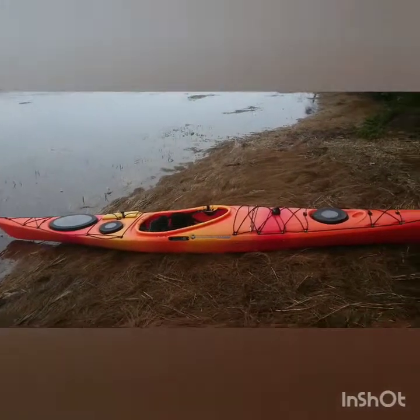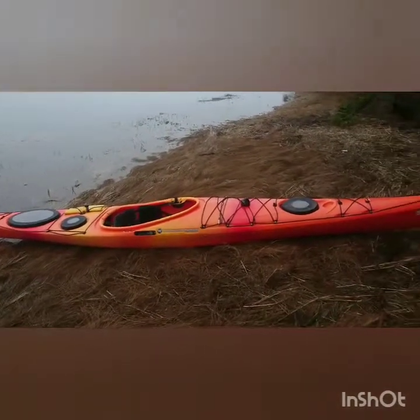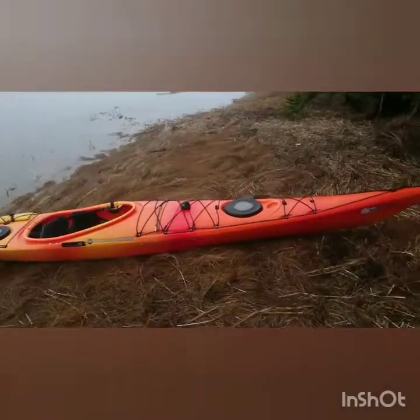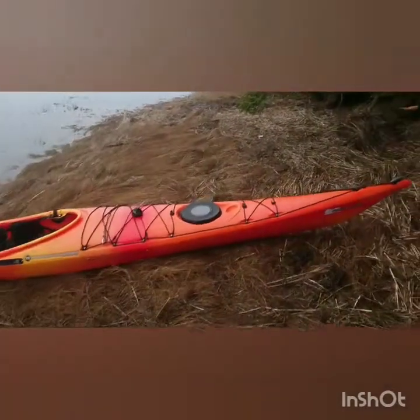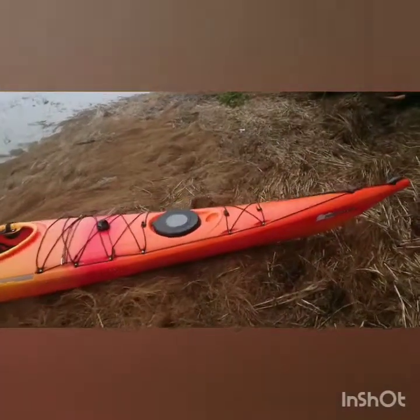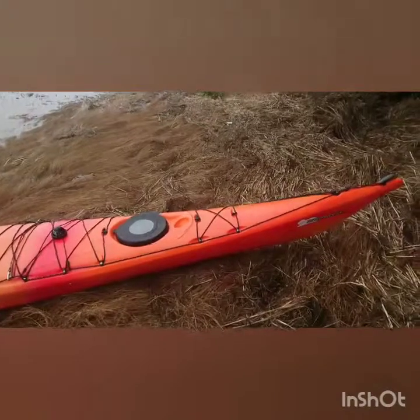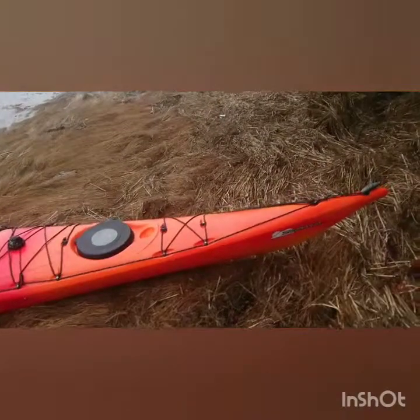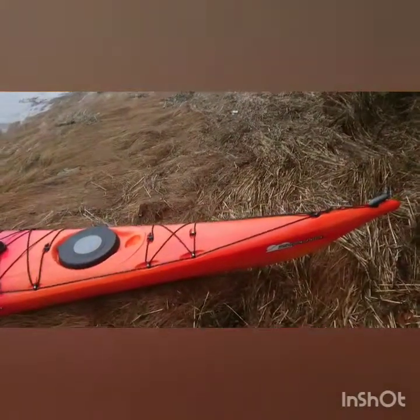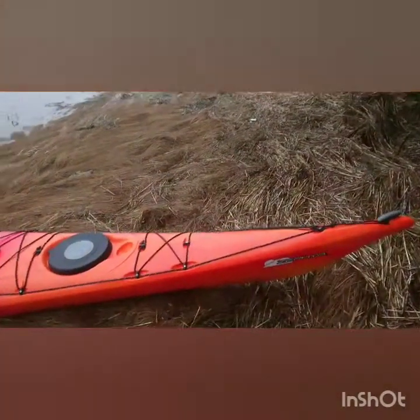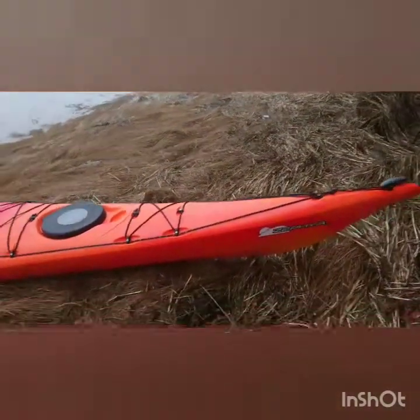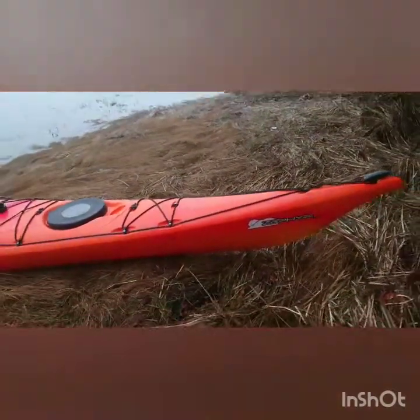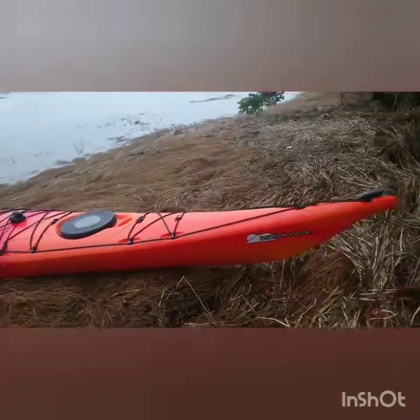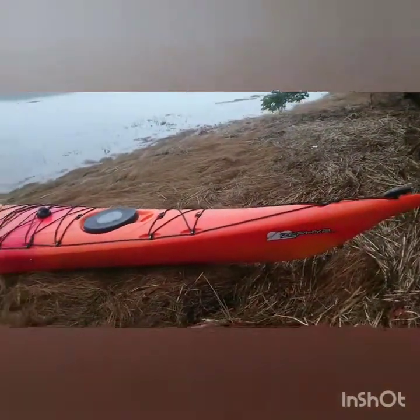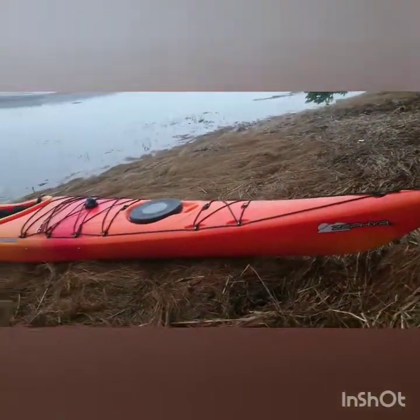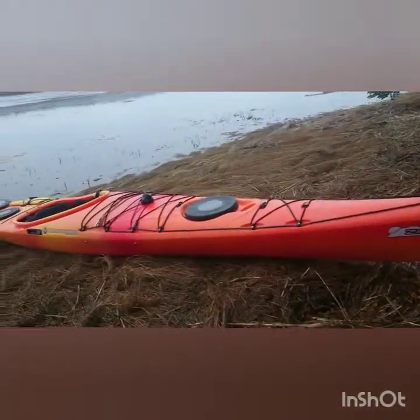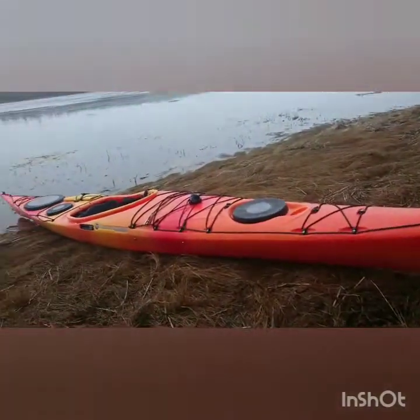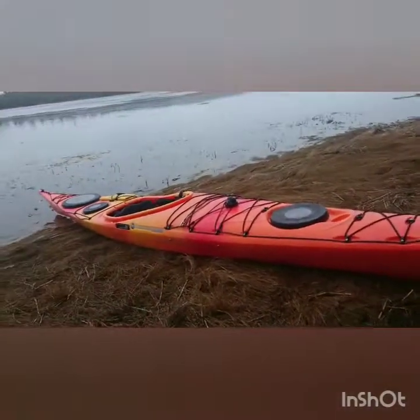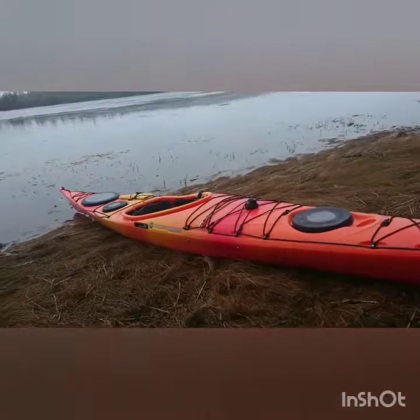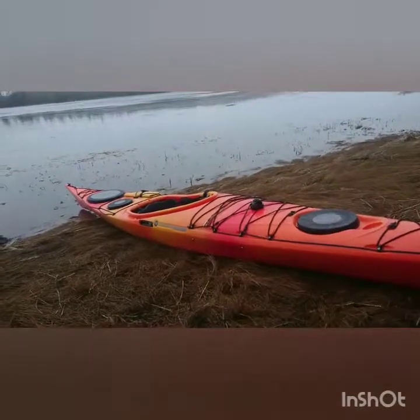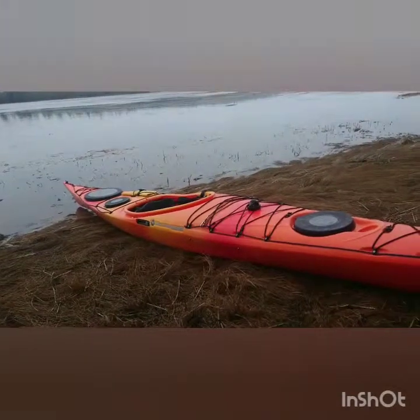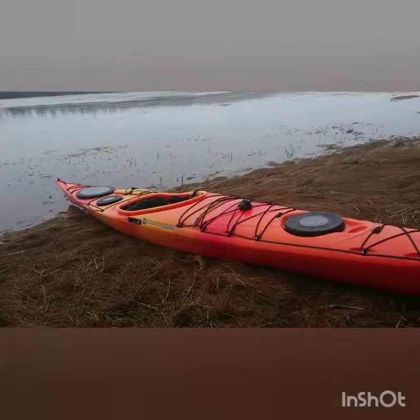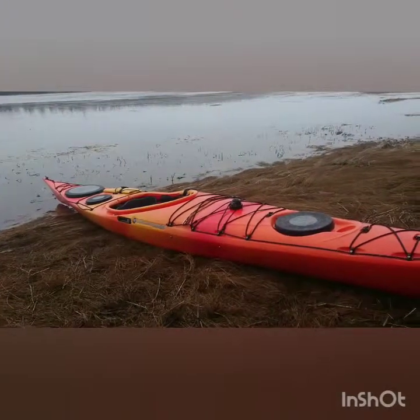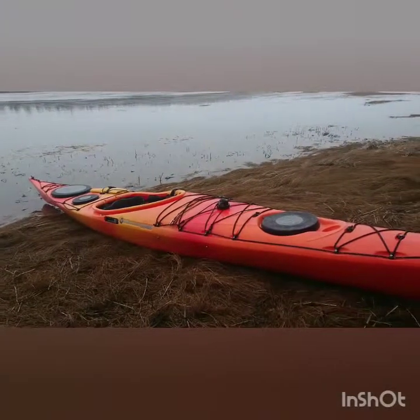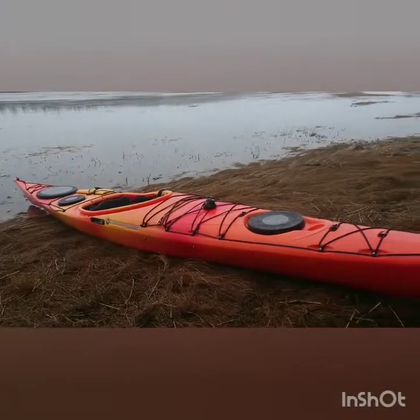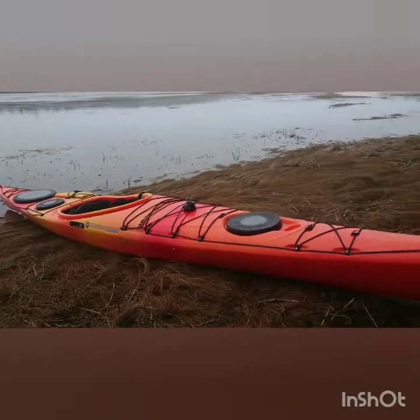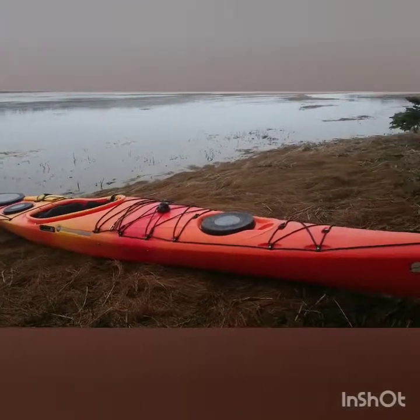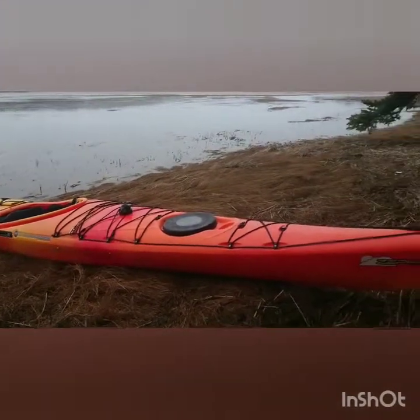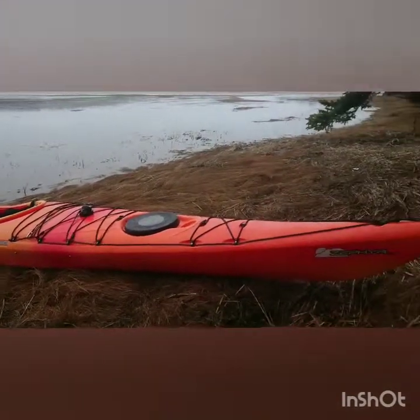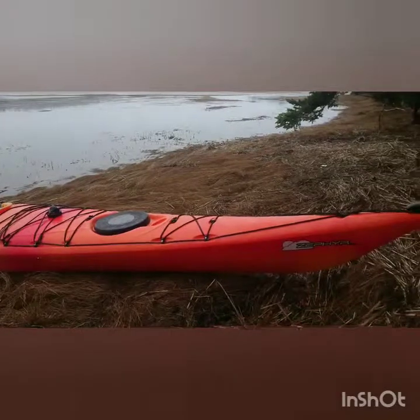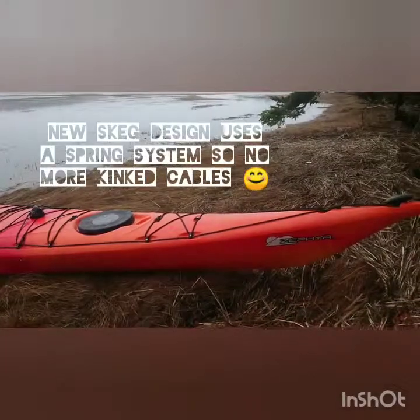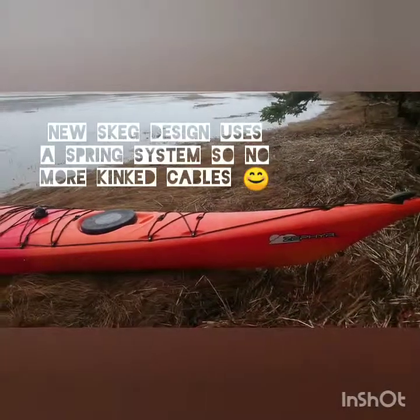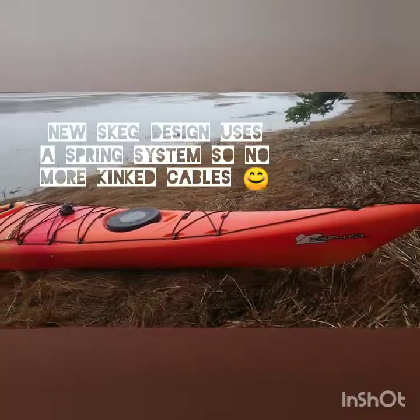It's a full rockered boat — not too aggressive, but it aids in mobility. It has a soft chine and skeg.